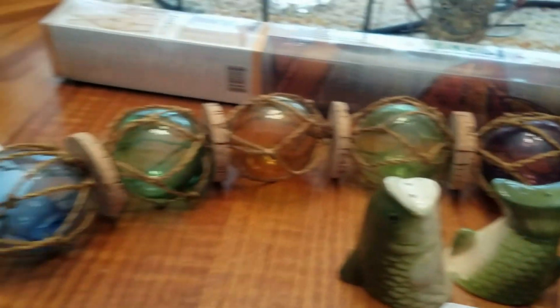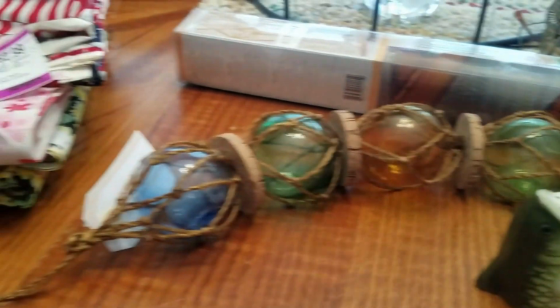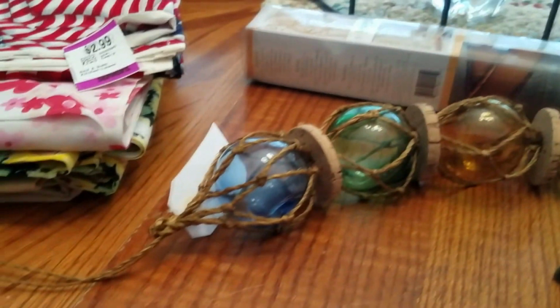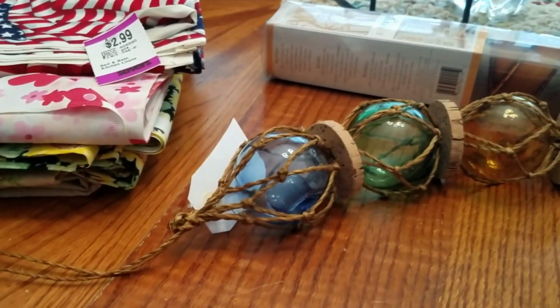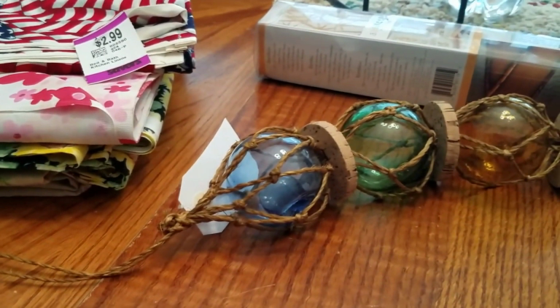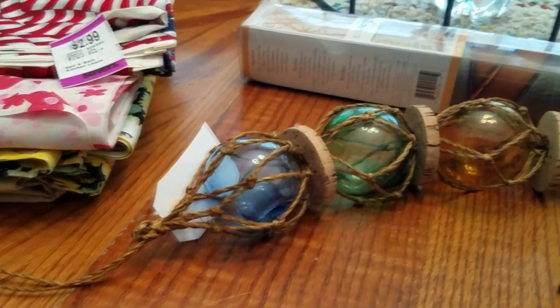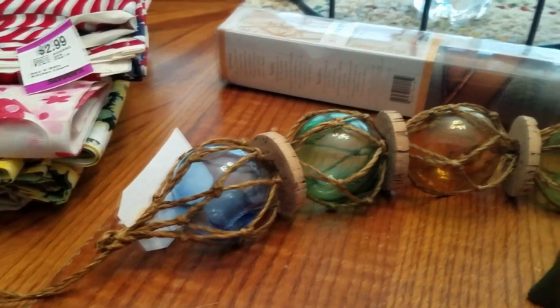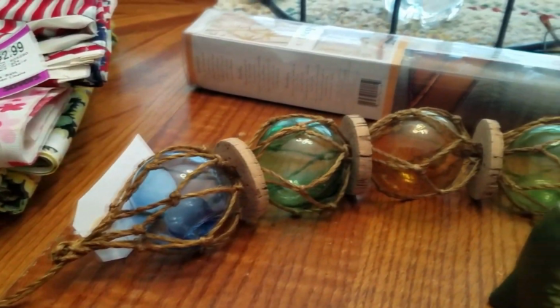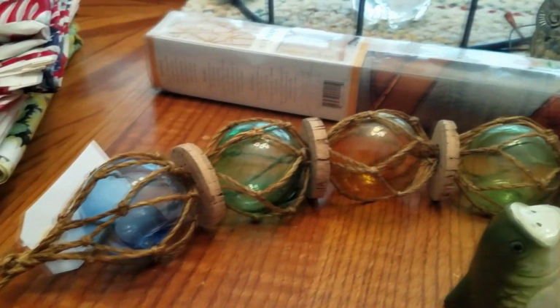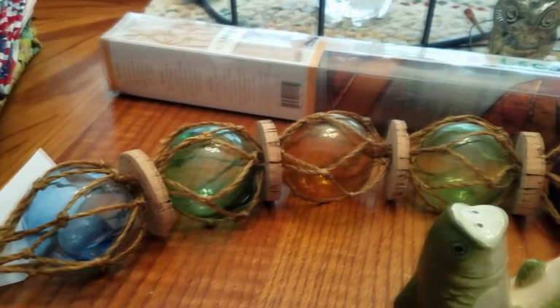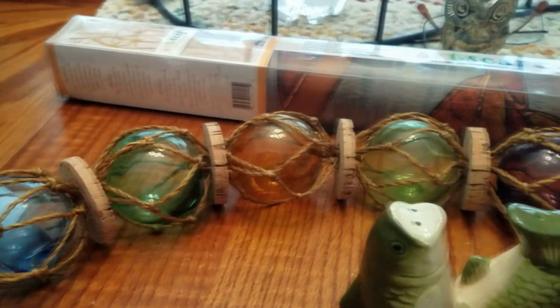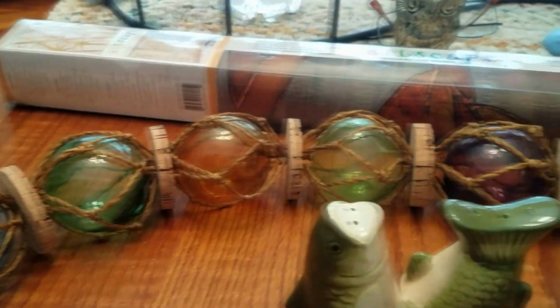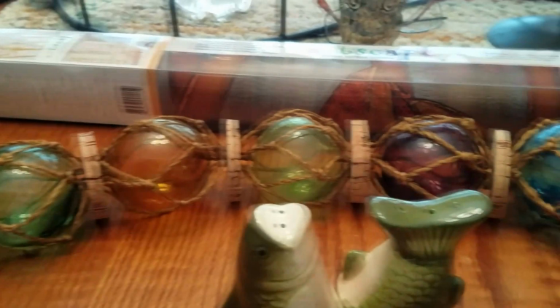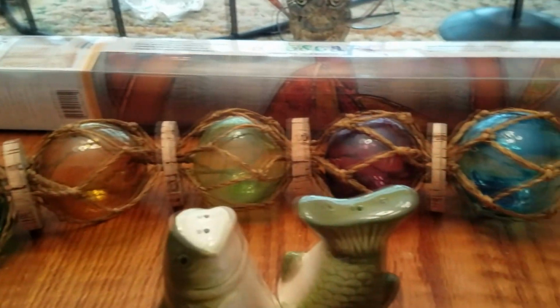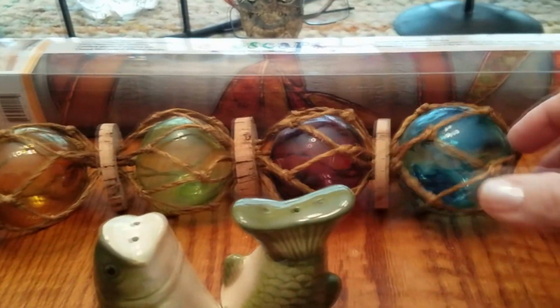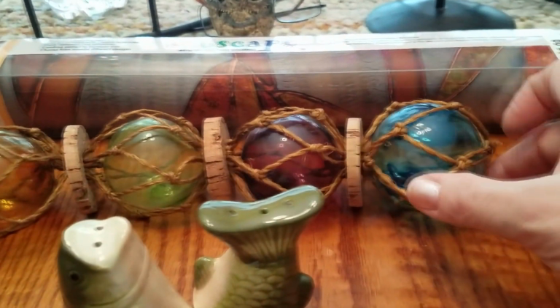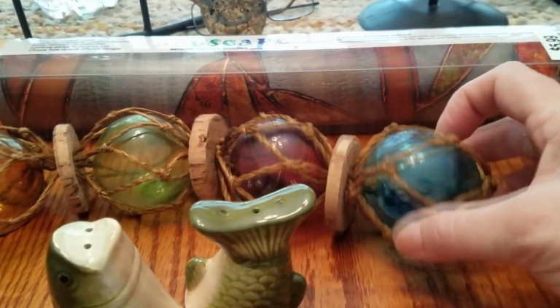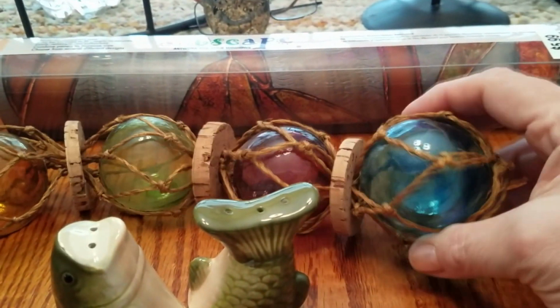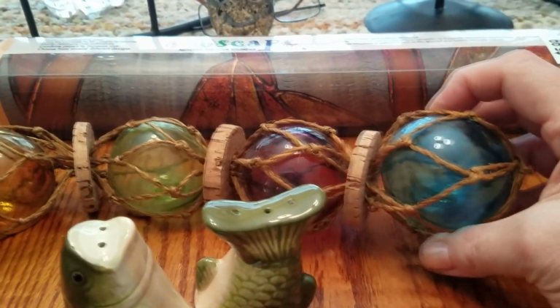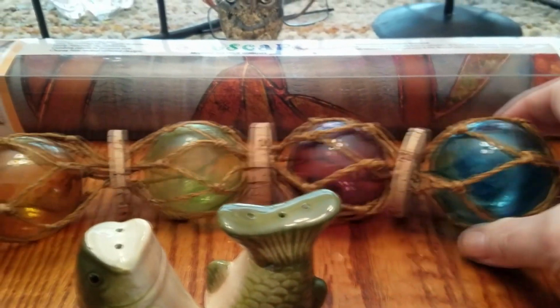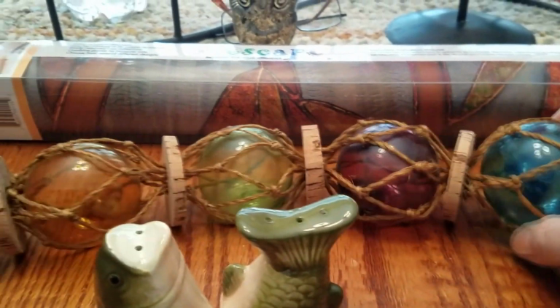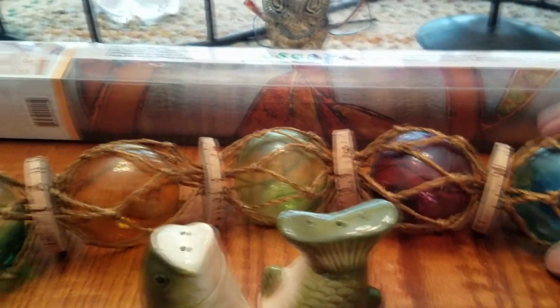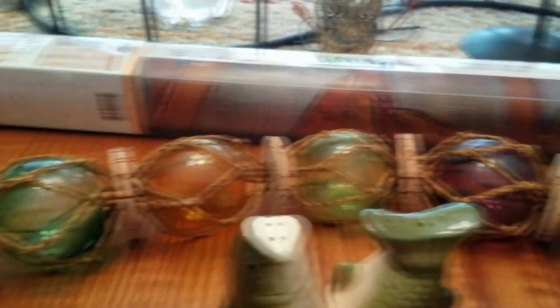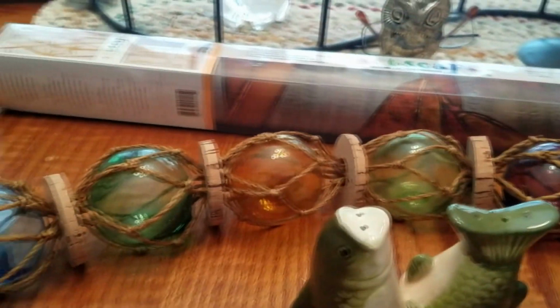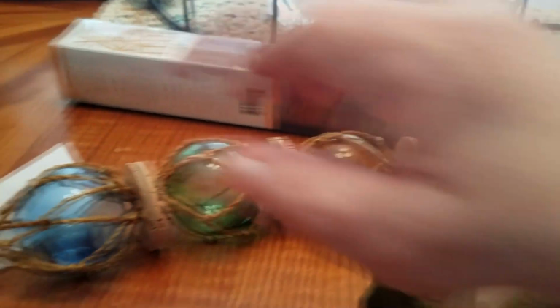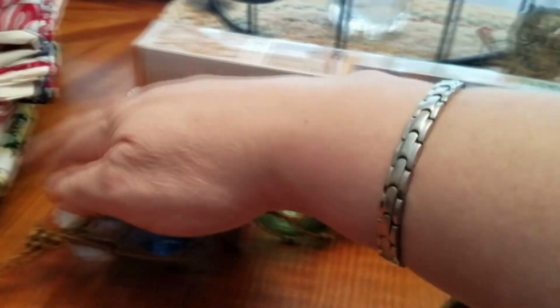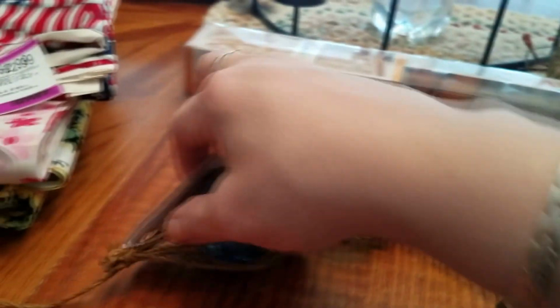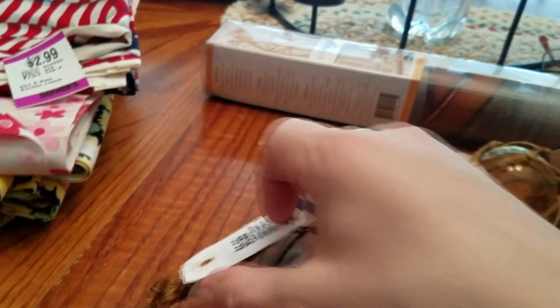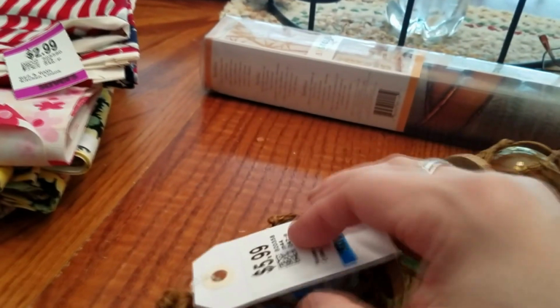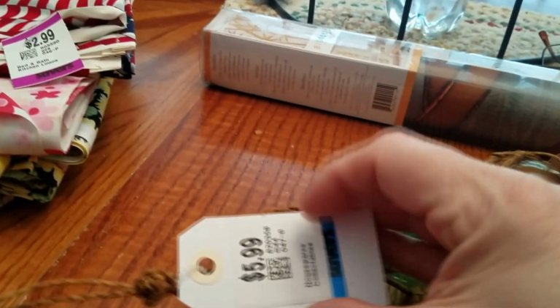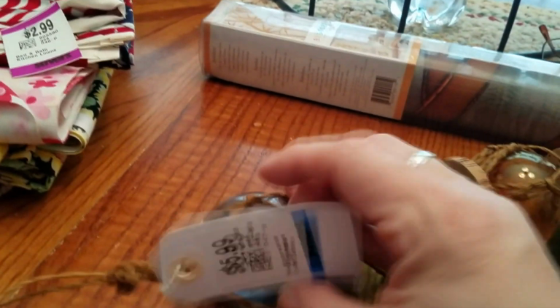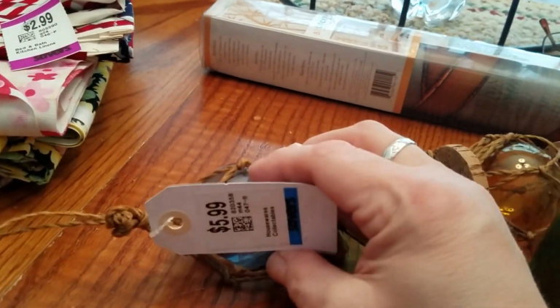I also got a nautical floater — it's very small but beautiful. I love the color on it, and it was only $3.00.